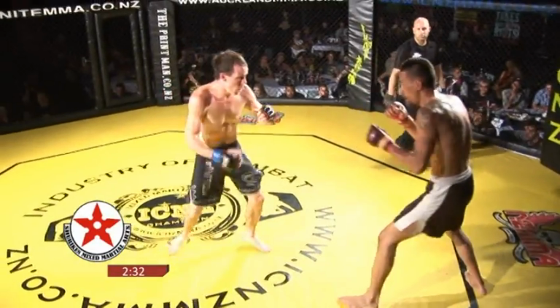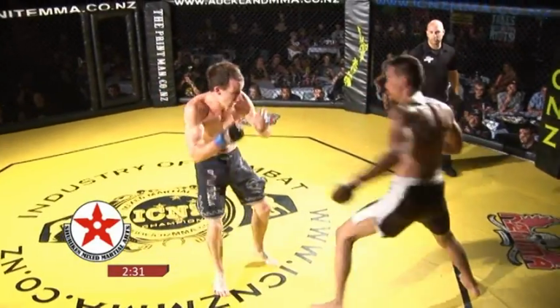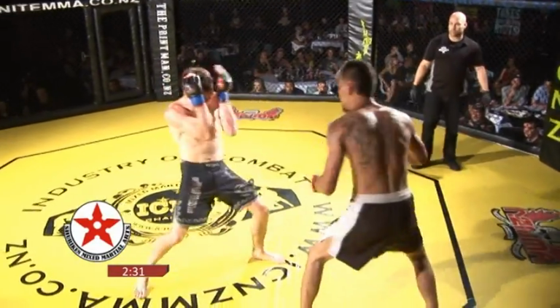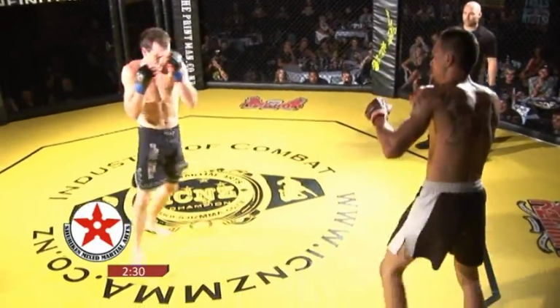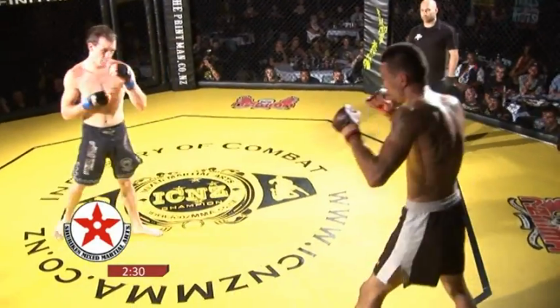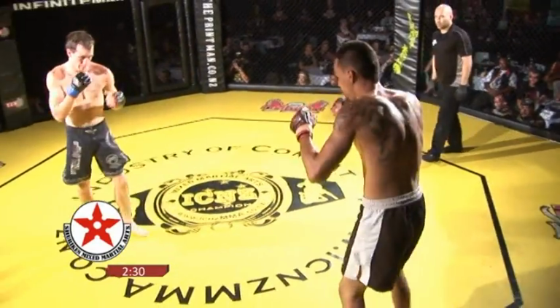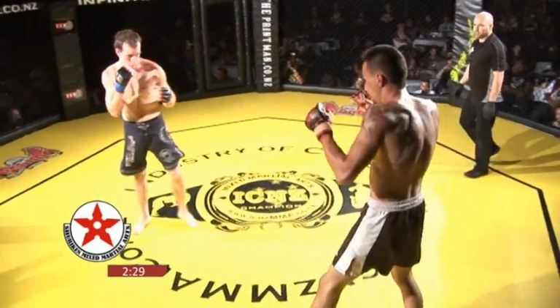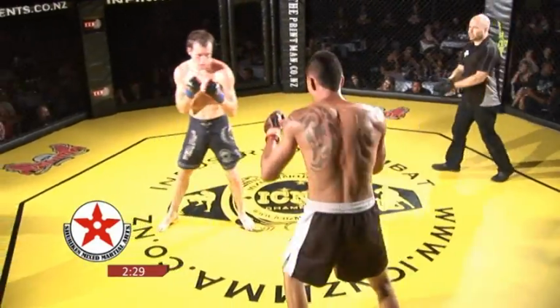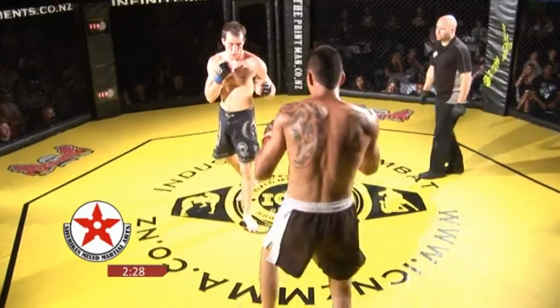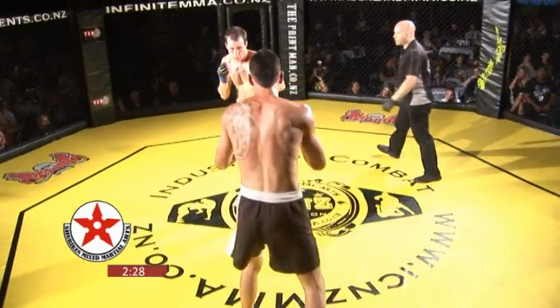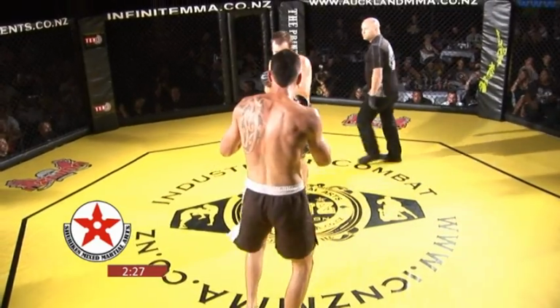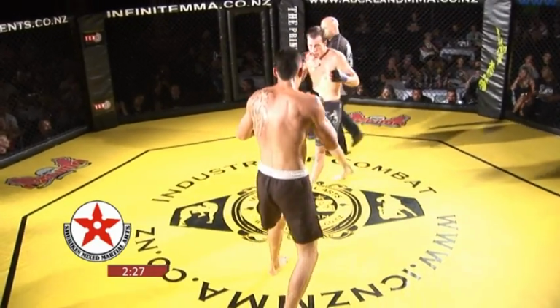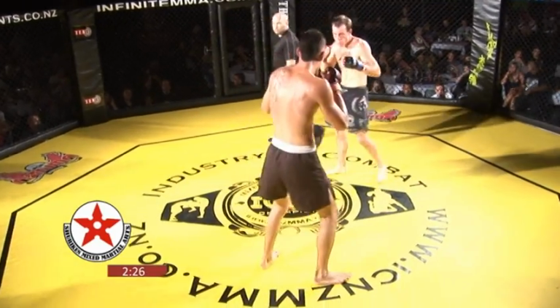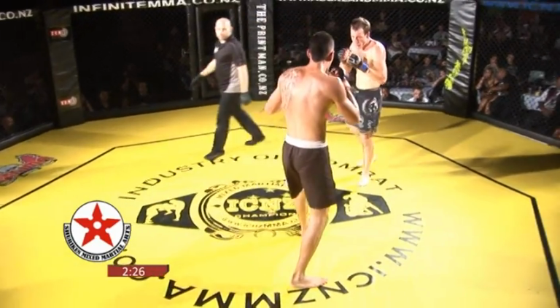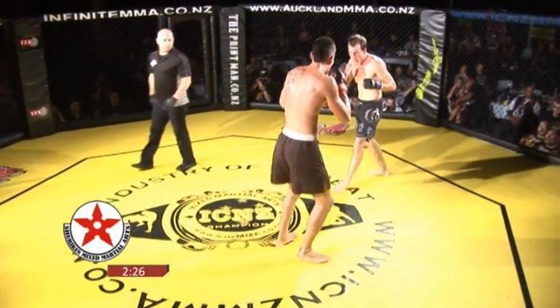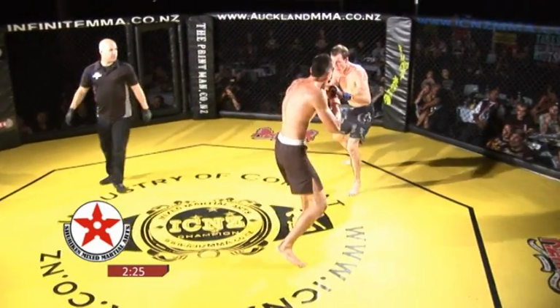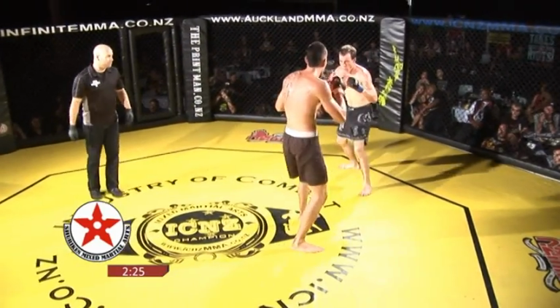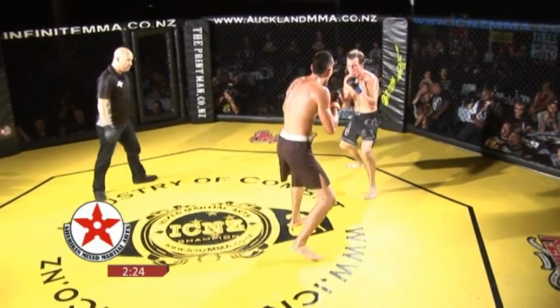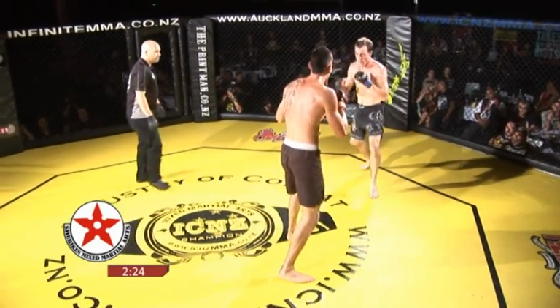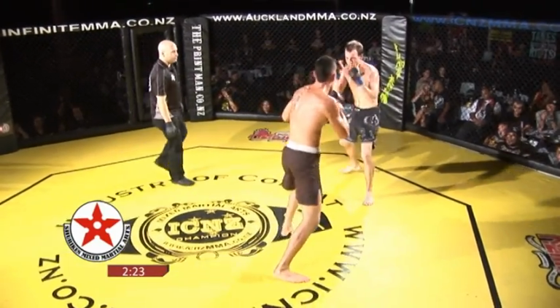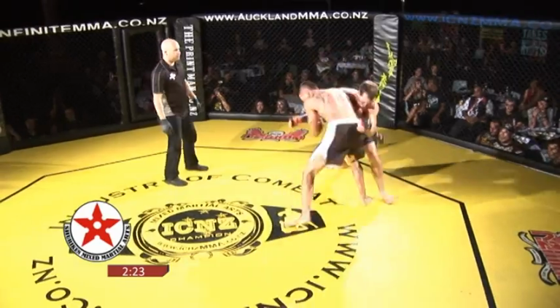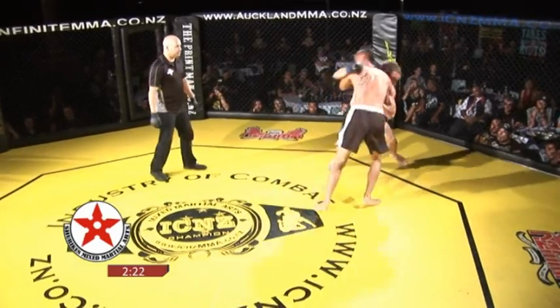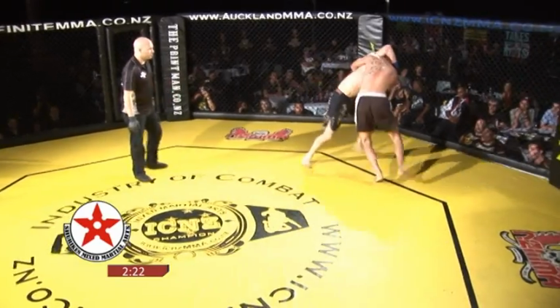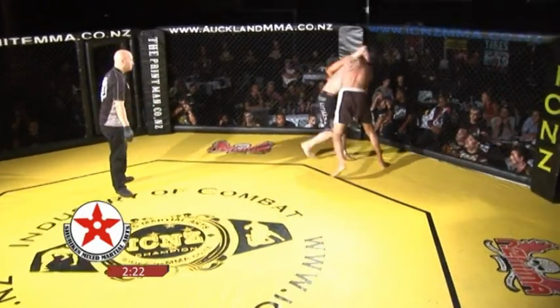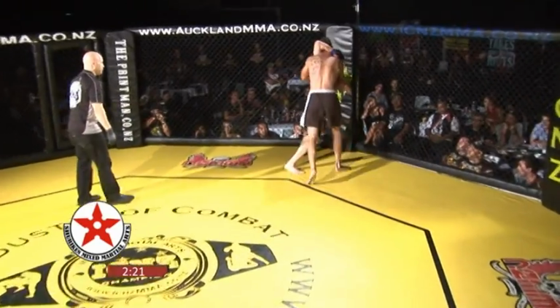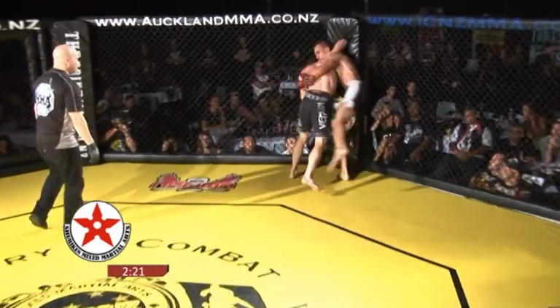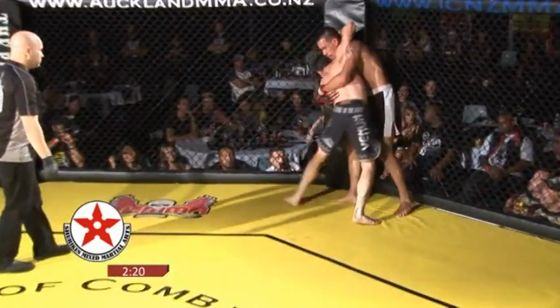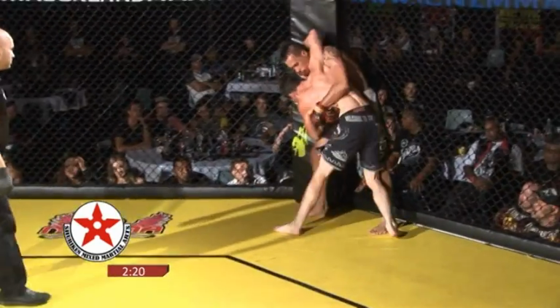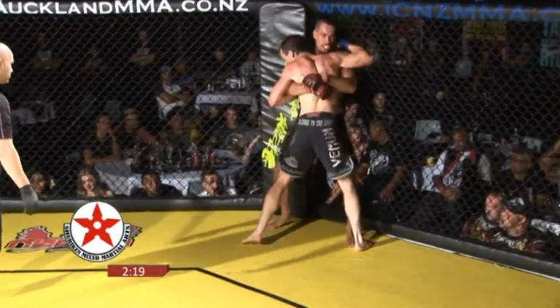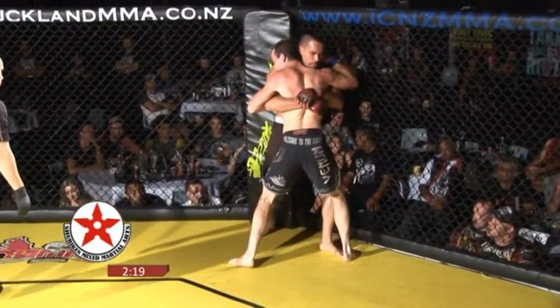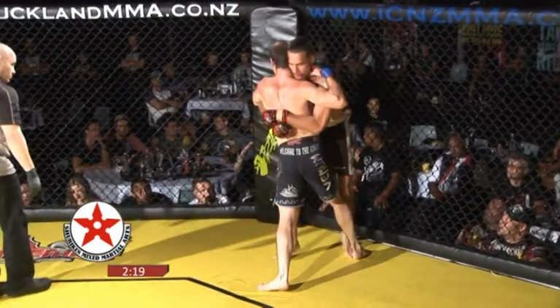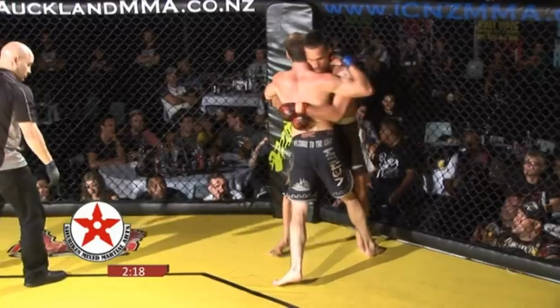Both boys still, even in this round, feeling each other out. They haven't done much stand-up so far, so let's see where this goes. Maya goes in for the takedown, gets one hook in. Chris sees him coming and throws him to the cage.